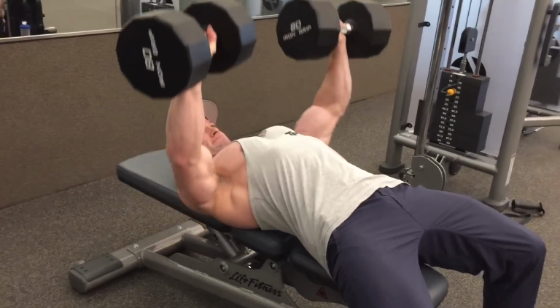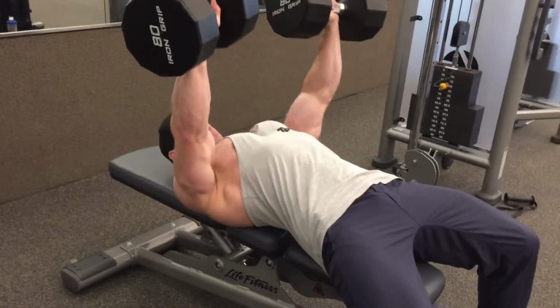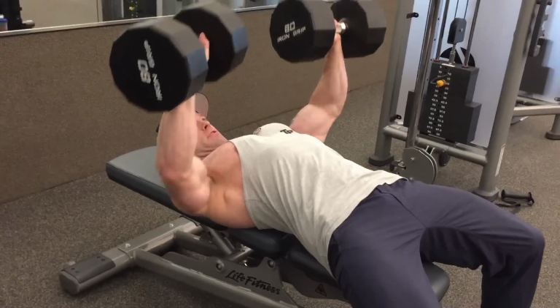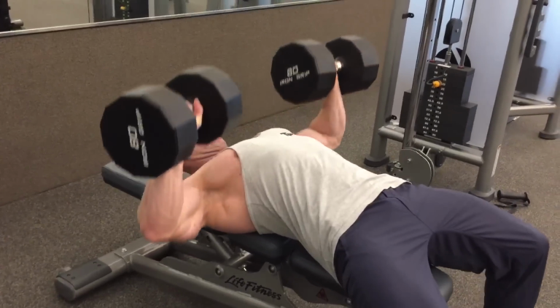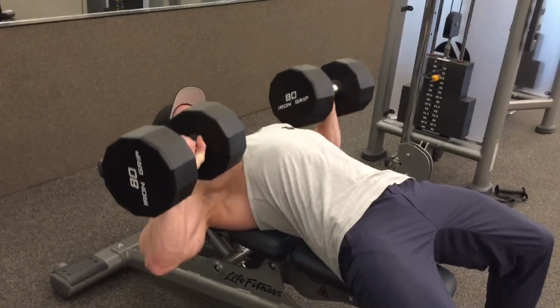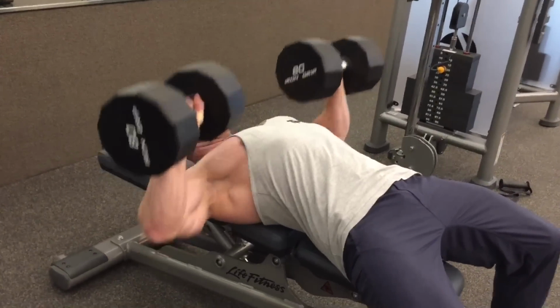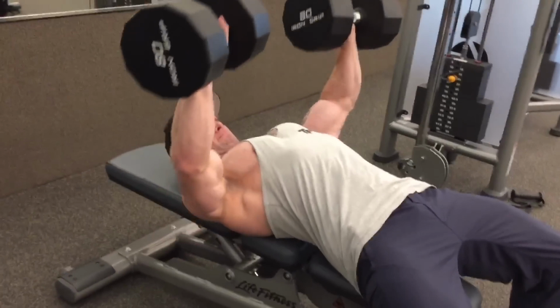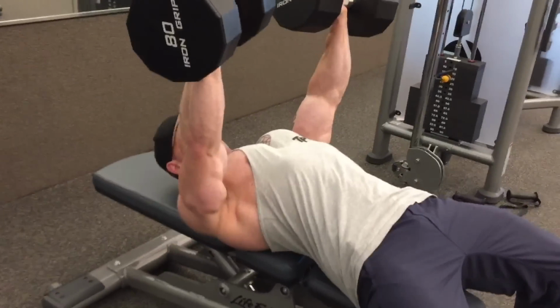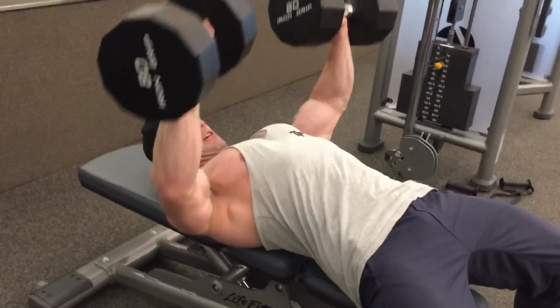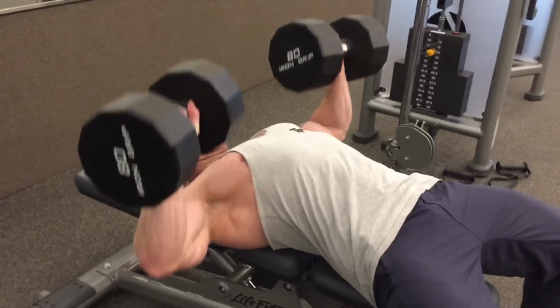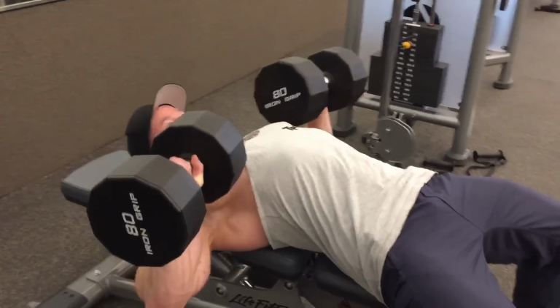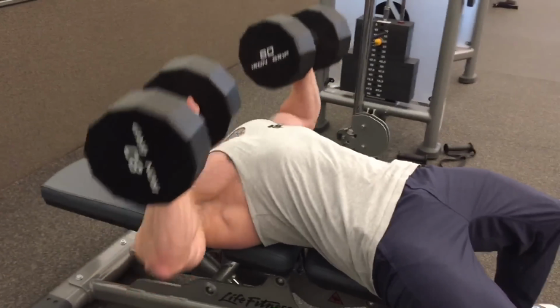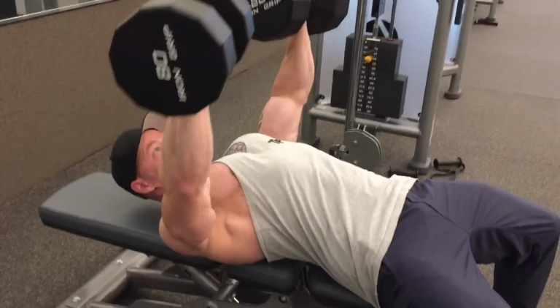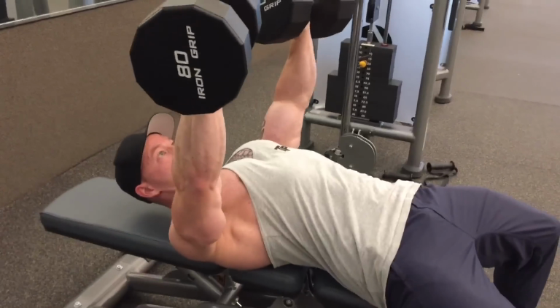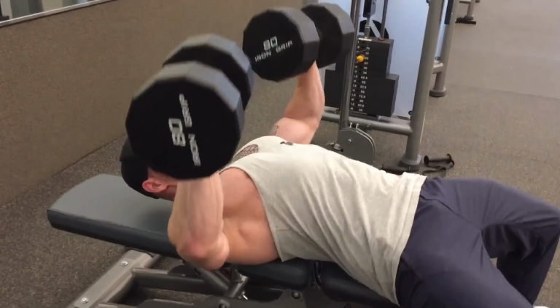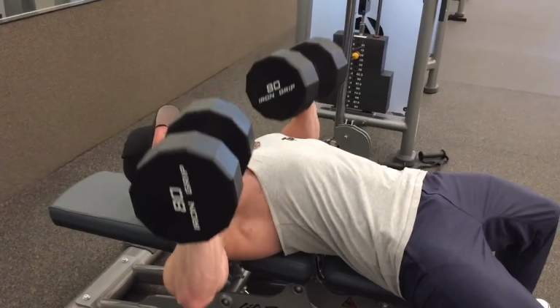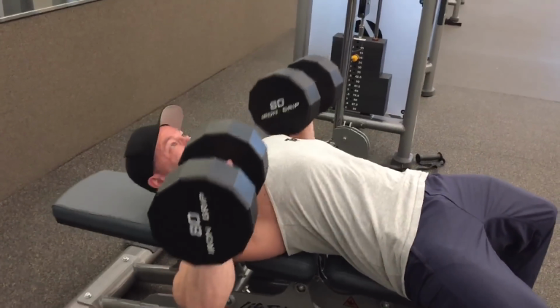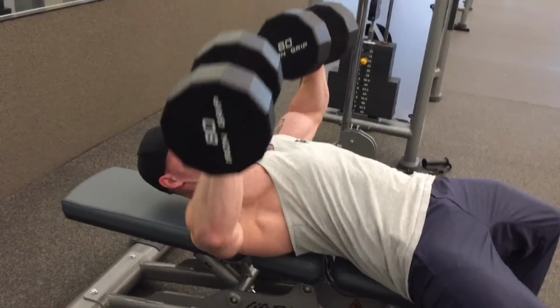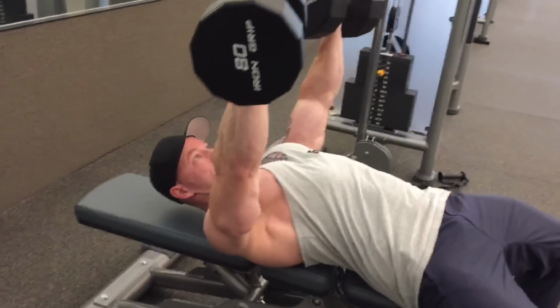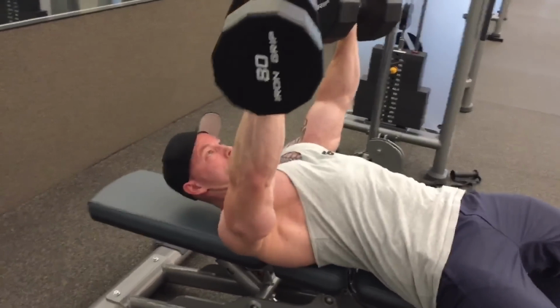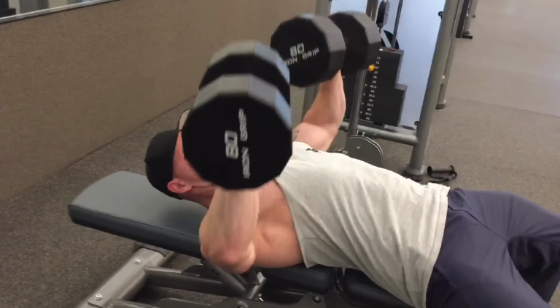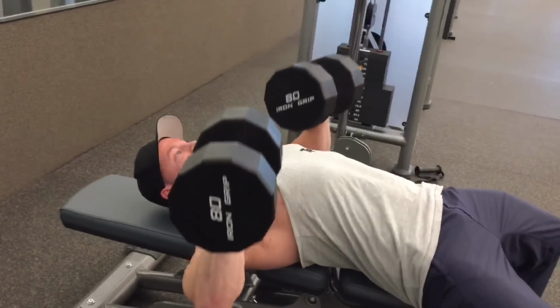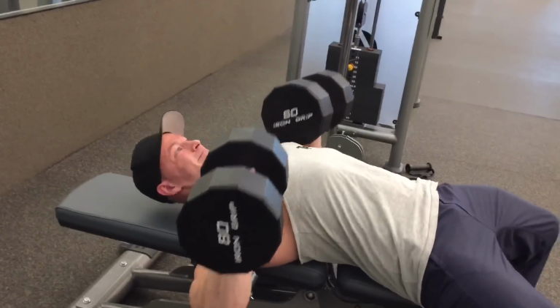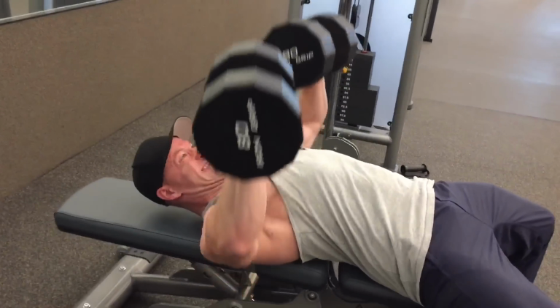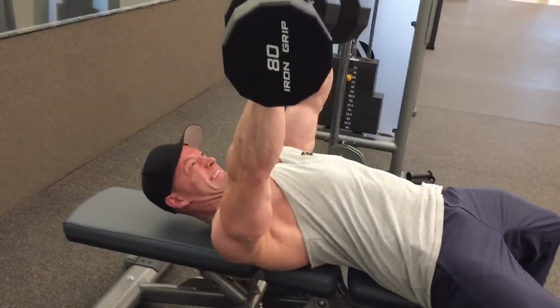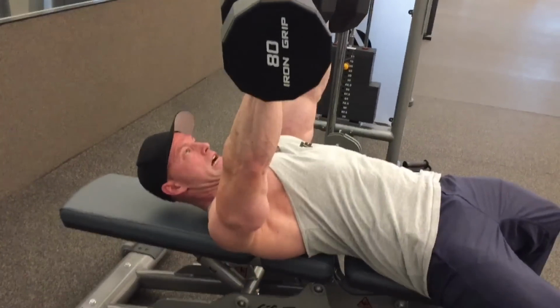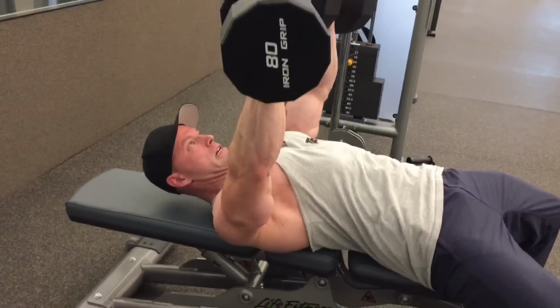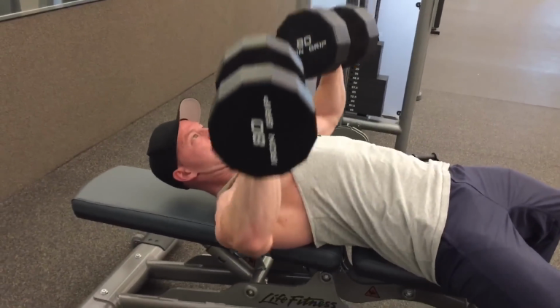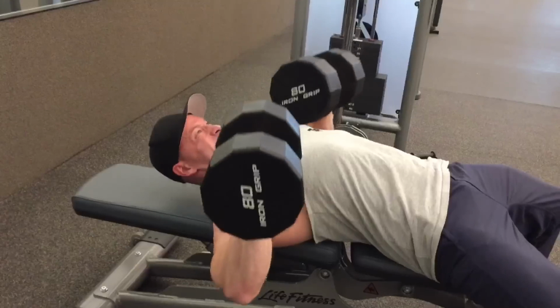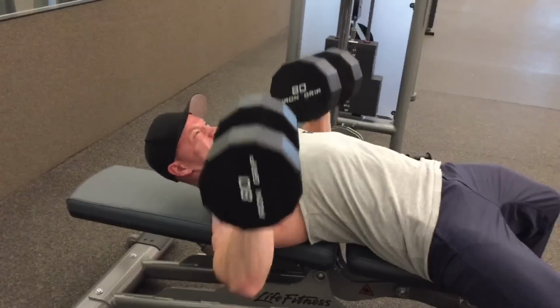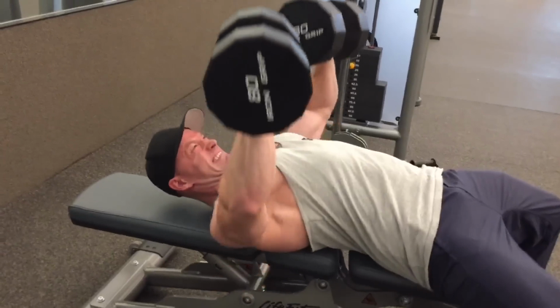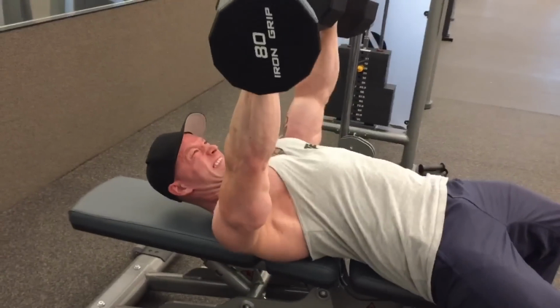Why do I do supersets? Typically to shock the muscle — to take my body out of its homeostasis, or out of what it's used to. This helps muscle growth and it also increases strength.